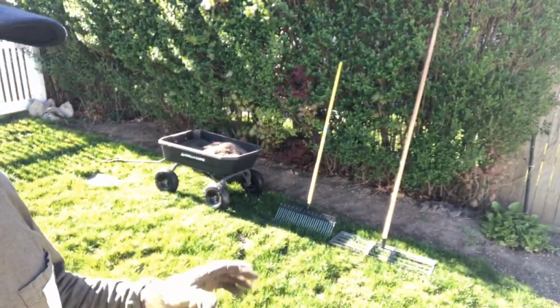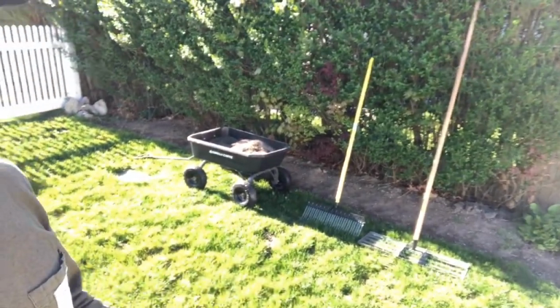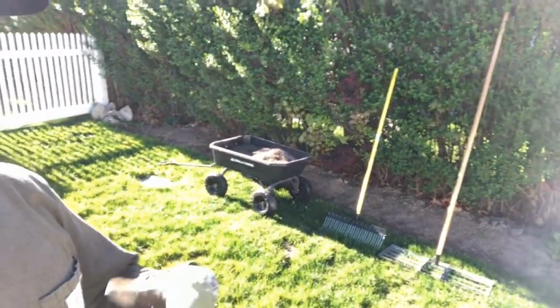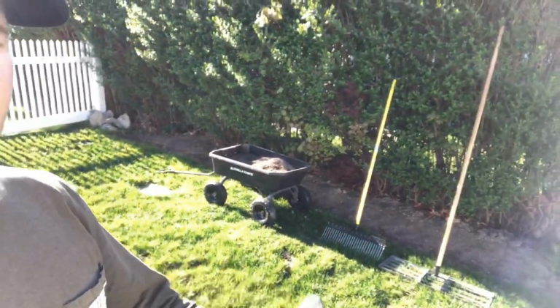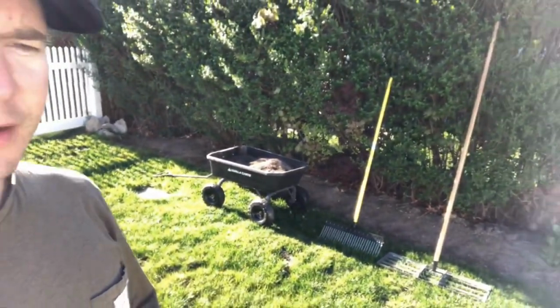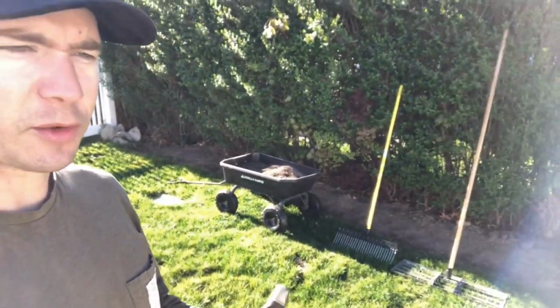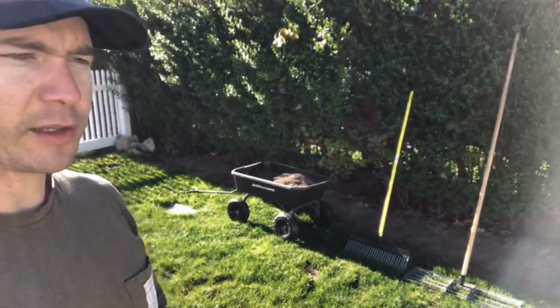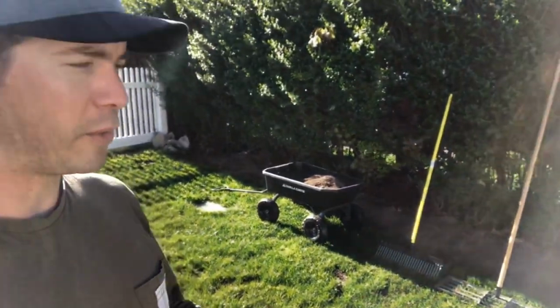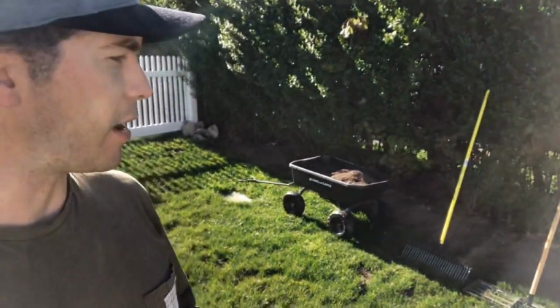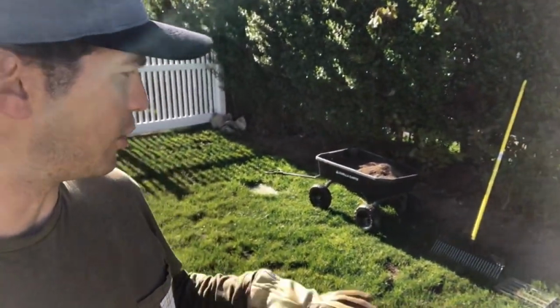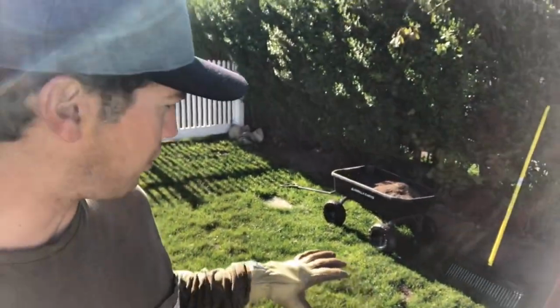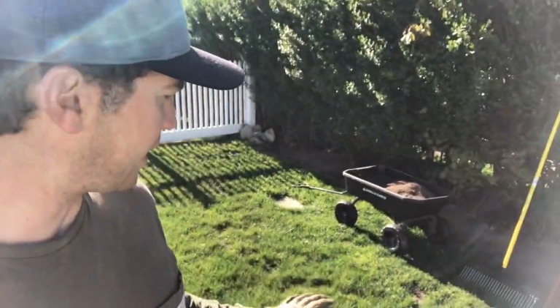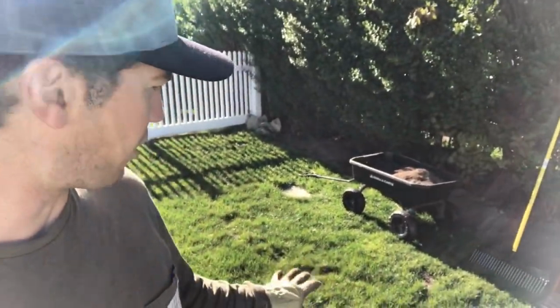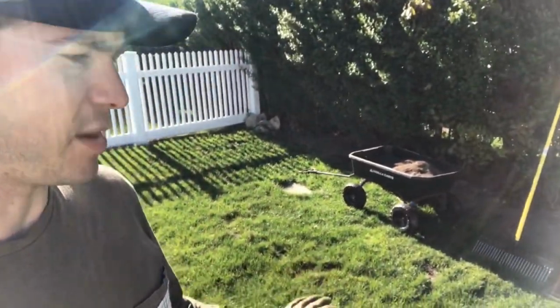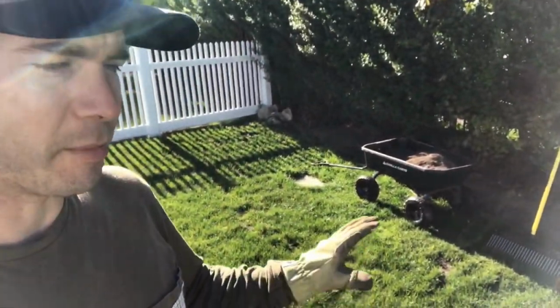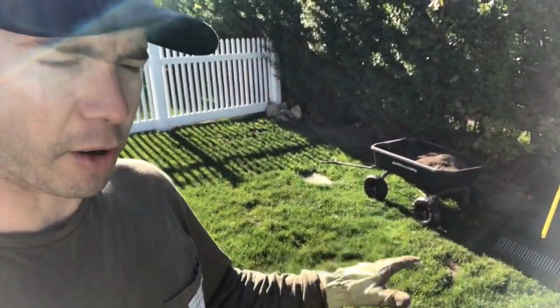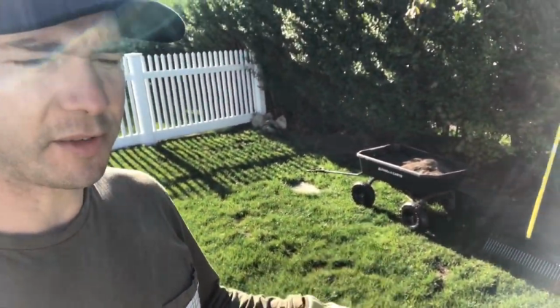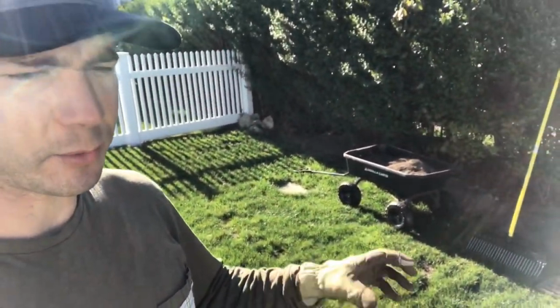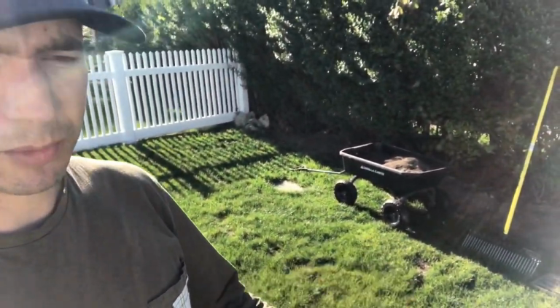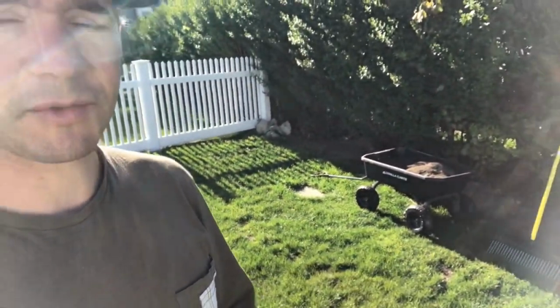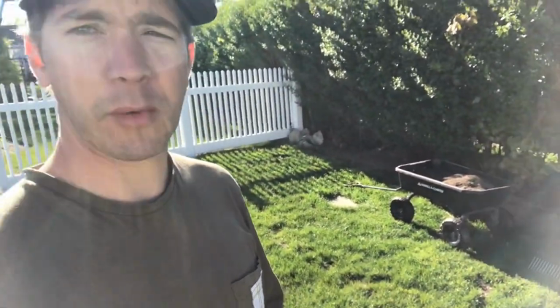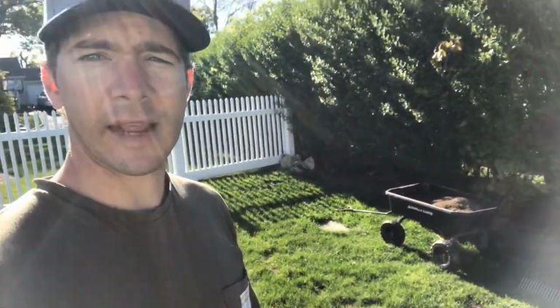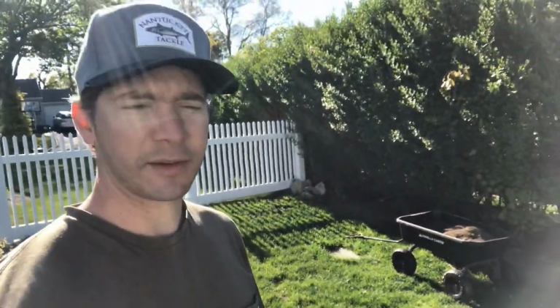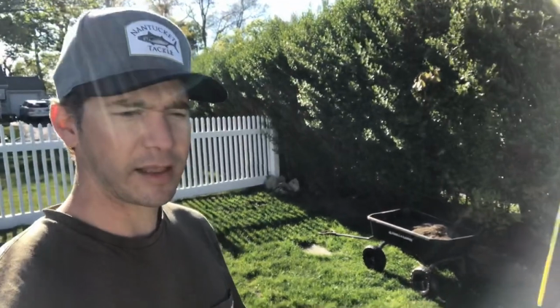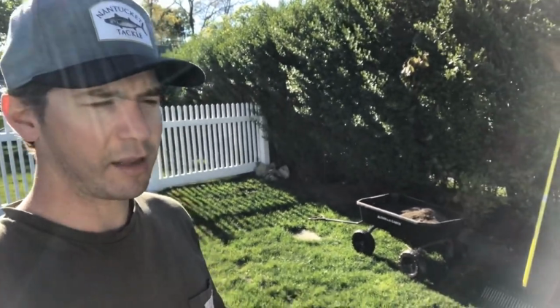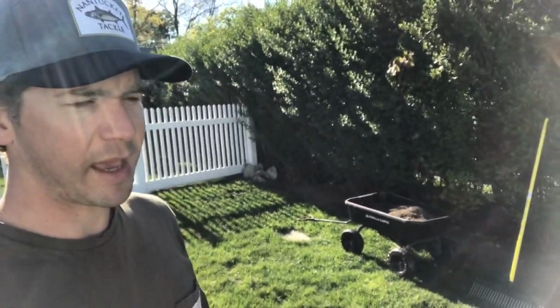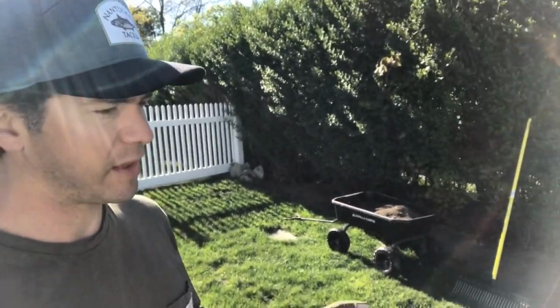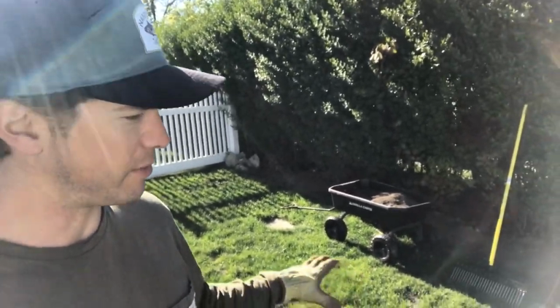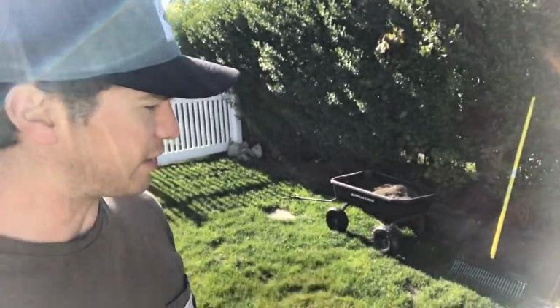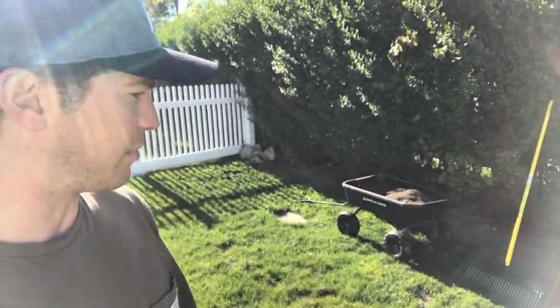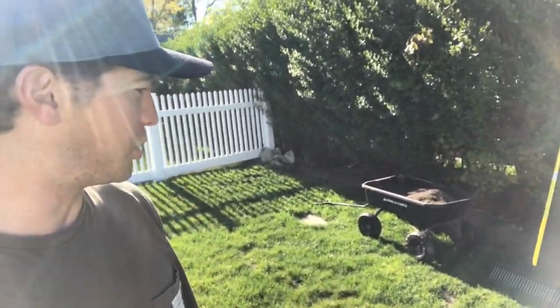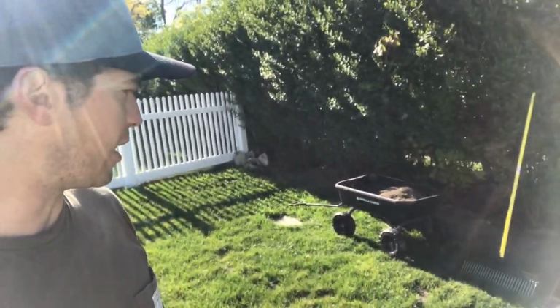Typically, when you want to add soil to your yard, you do it right at the prime time of growing season, which is right where we're at now. So right in the middle of May, everything's going to really start to be shooting up.